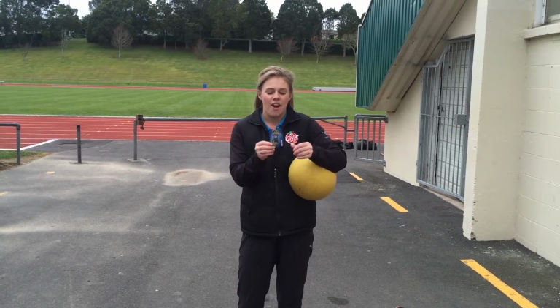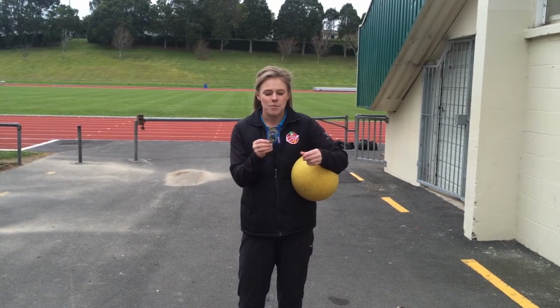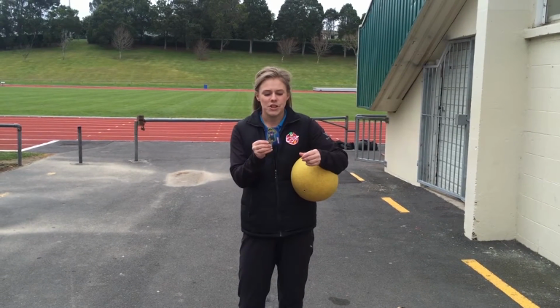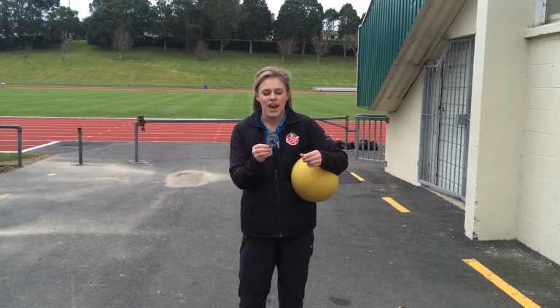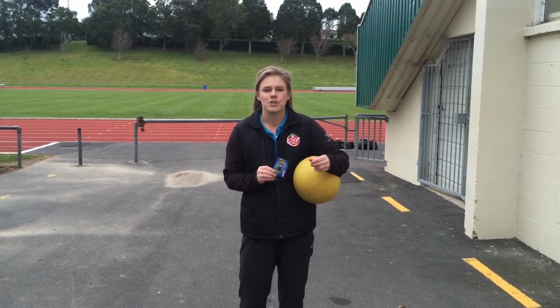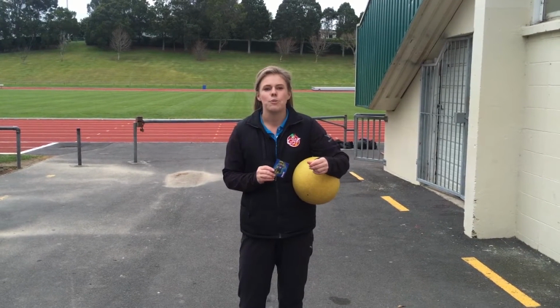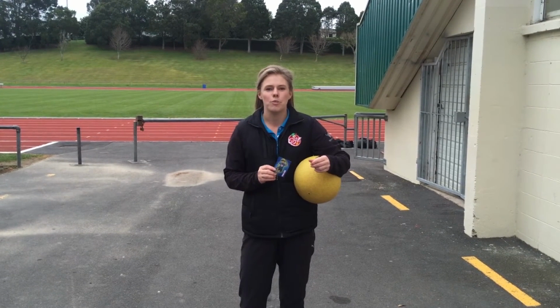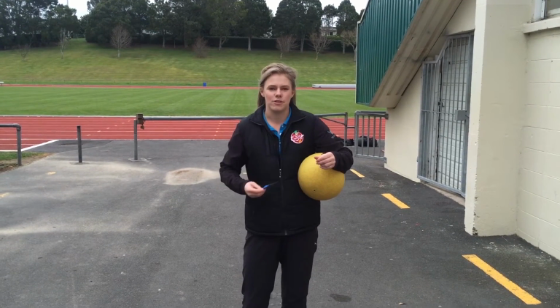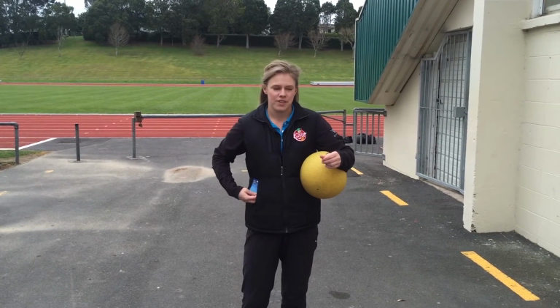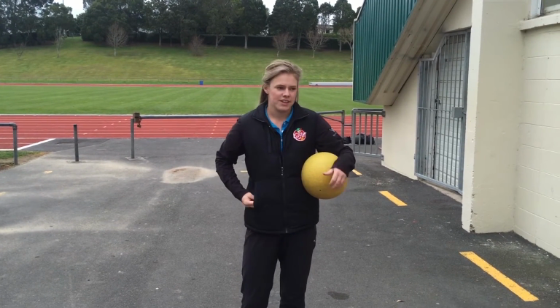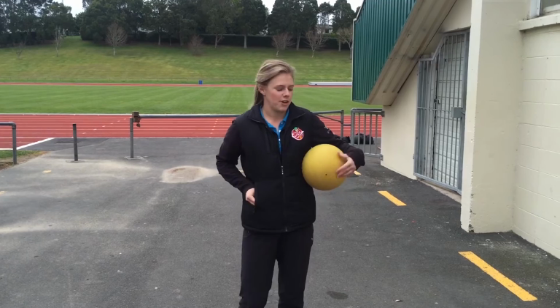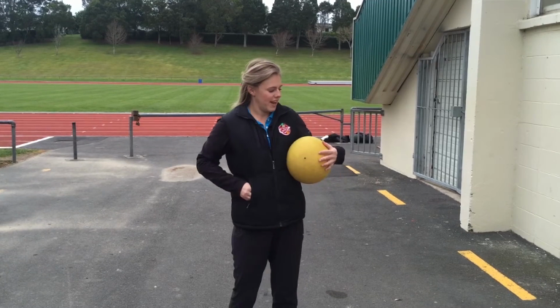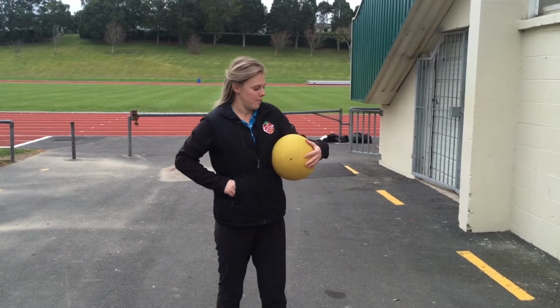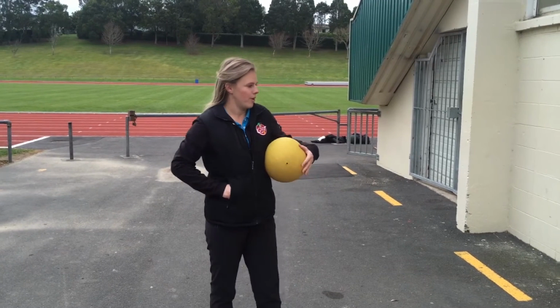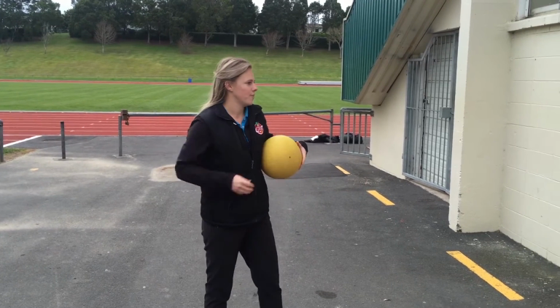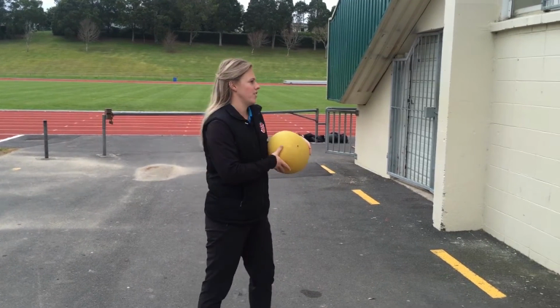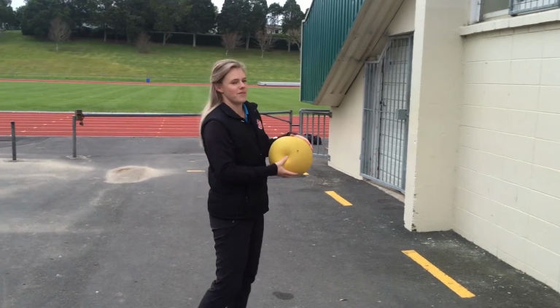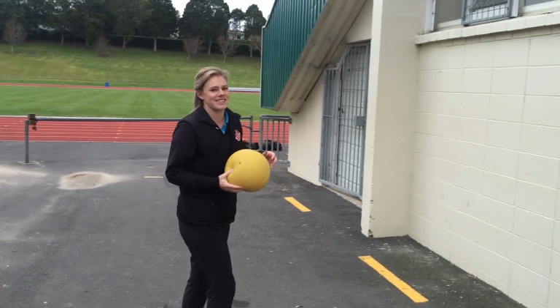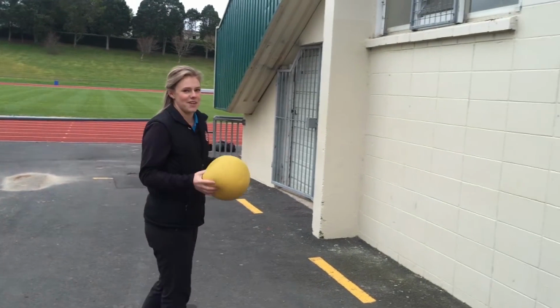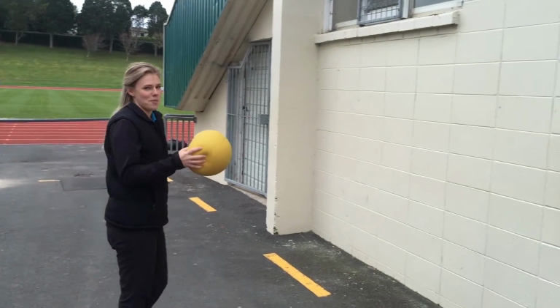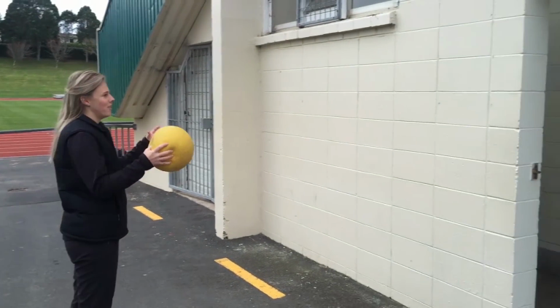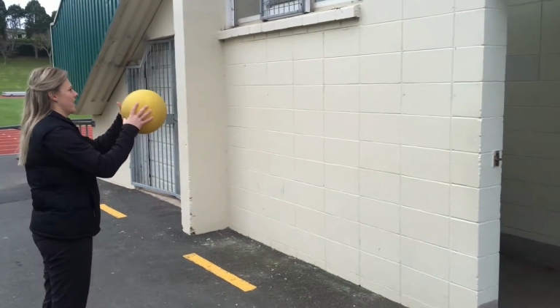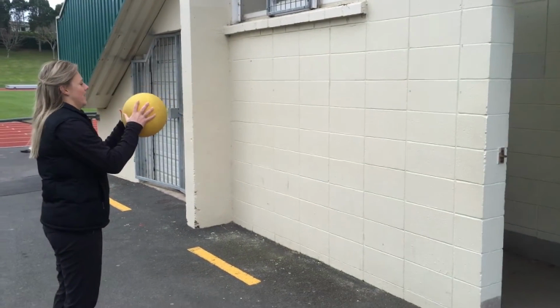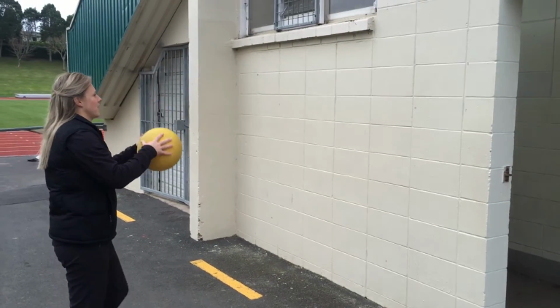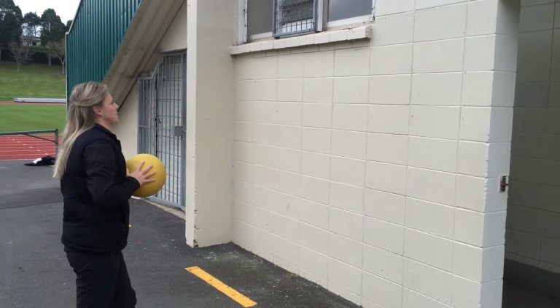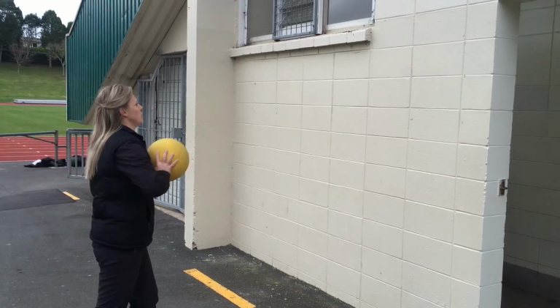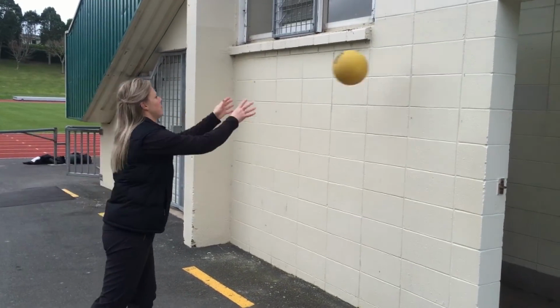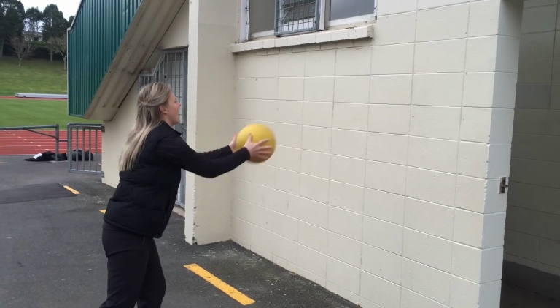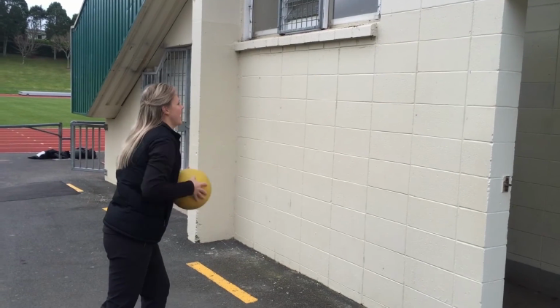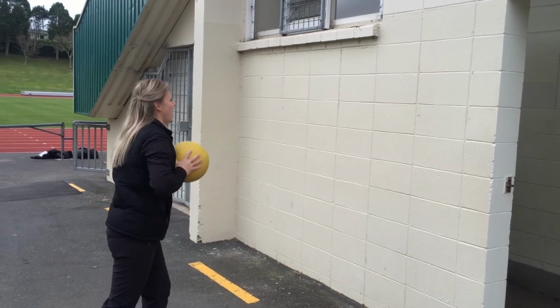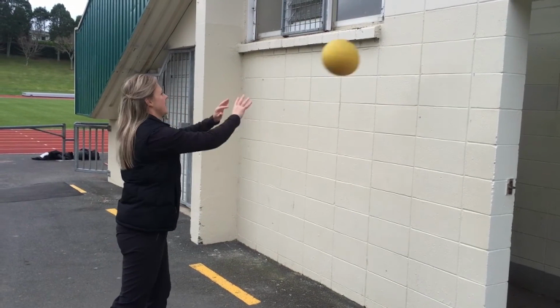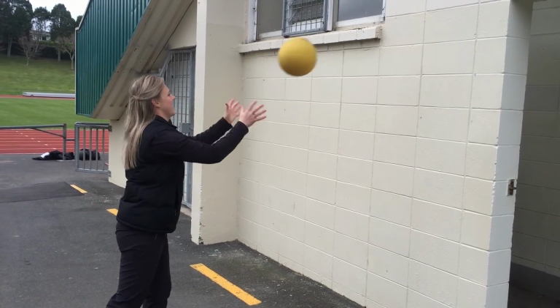I'm going to show you how to do wall-ball. So you need a ball, and you can find yourself a wall. So you're just pushing the ball out and catching it again.